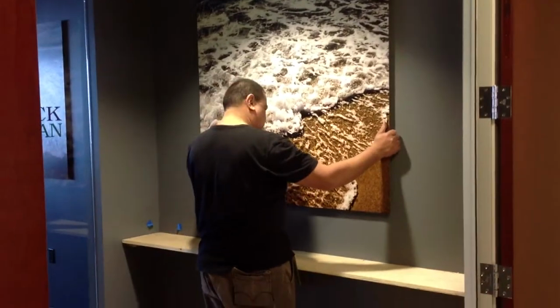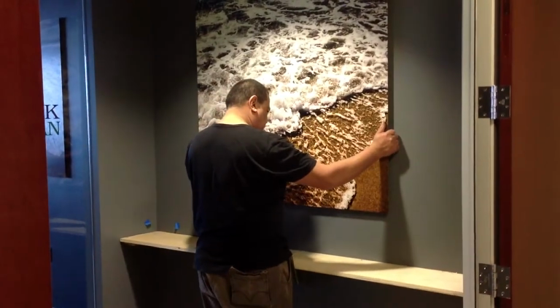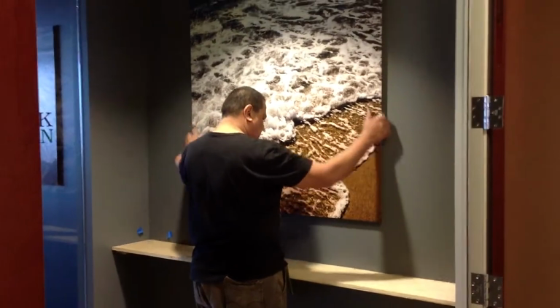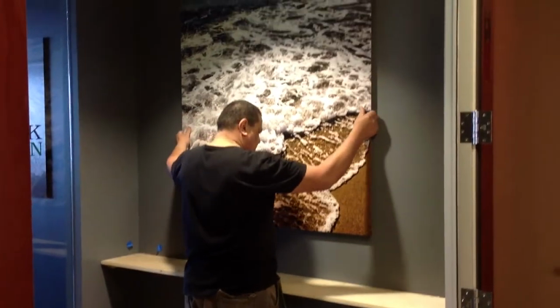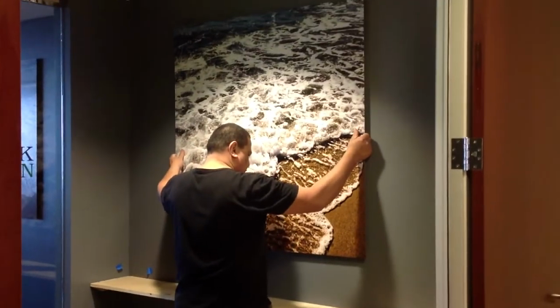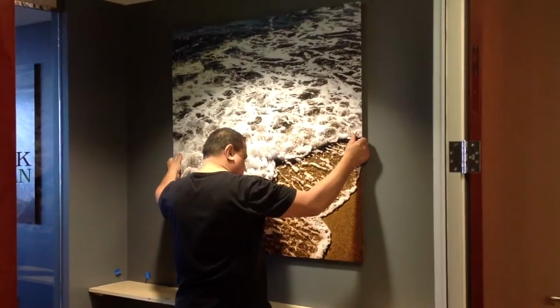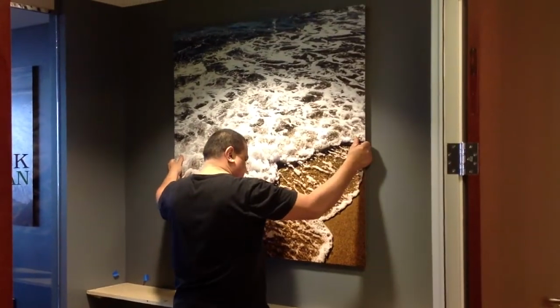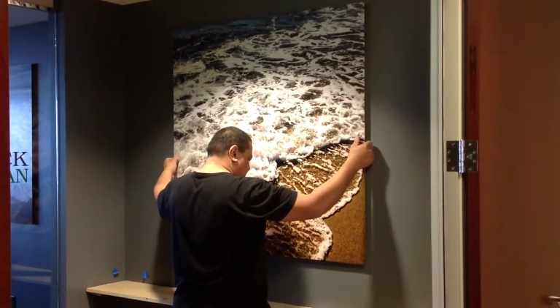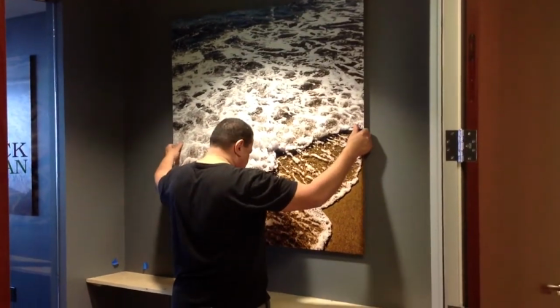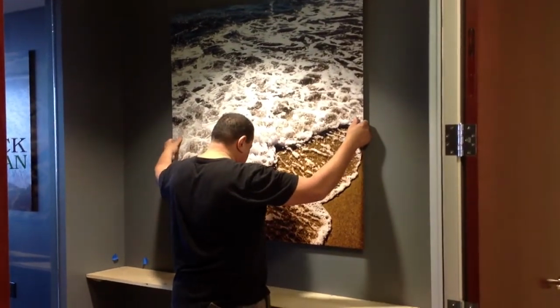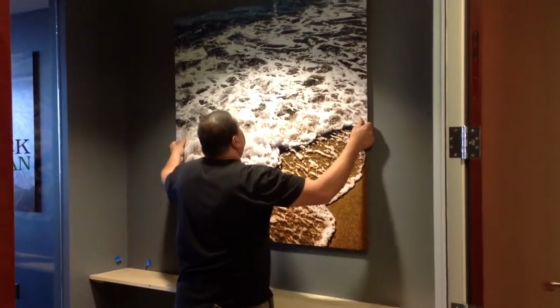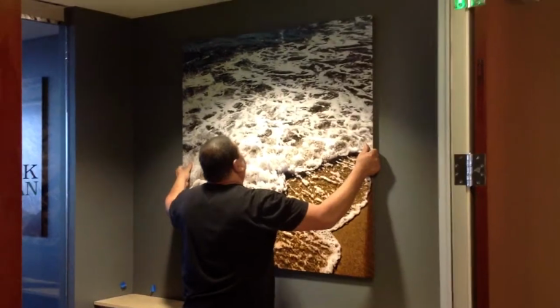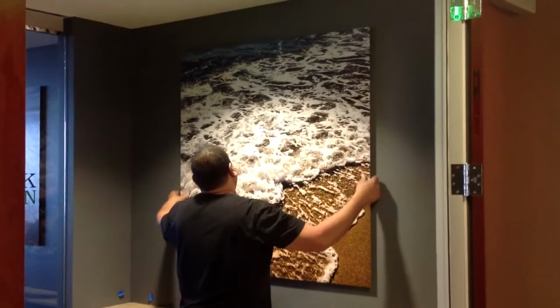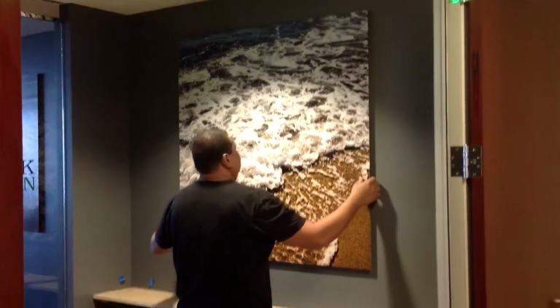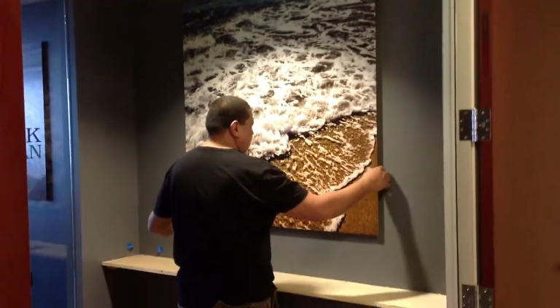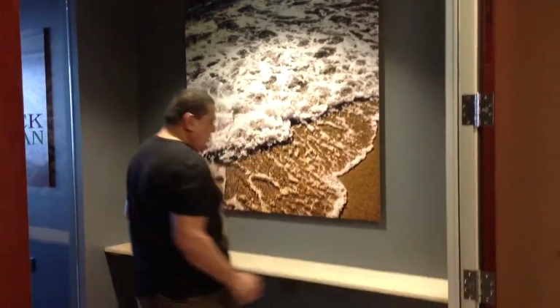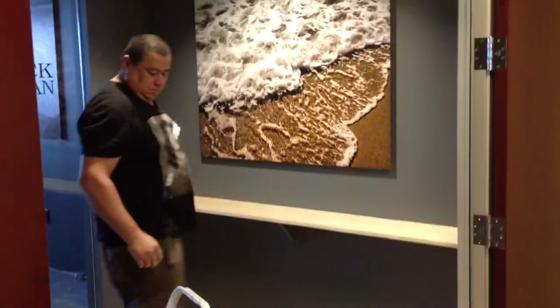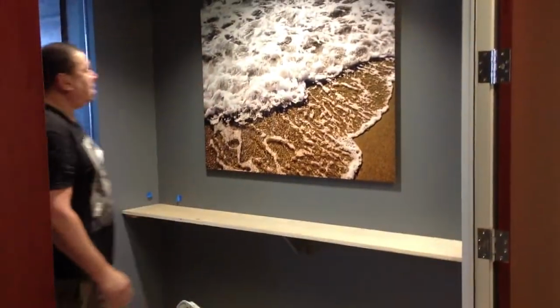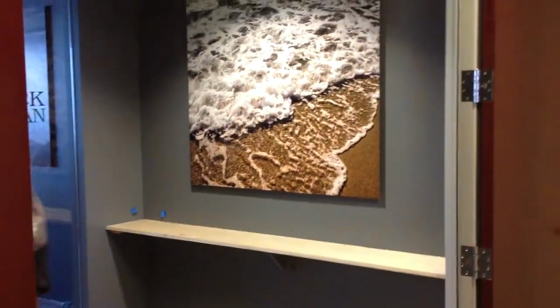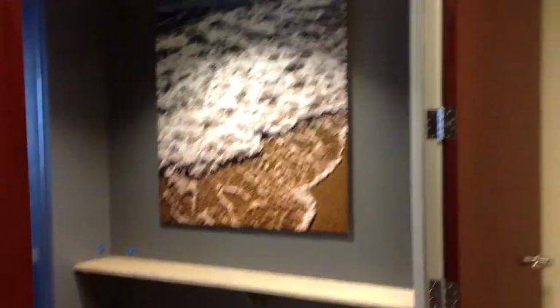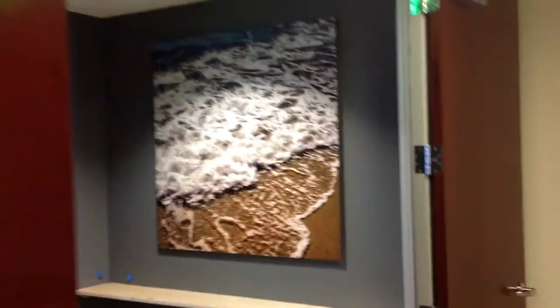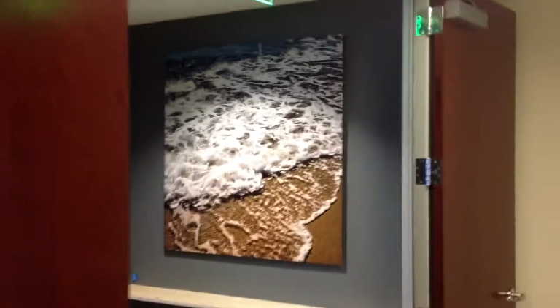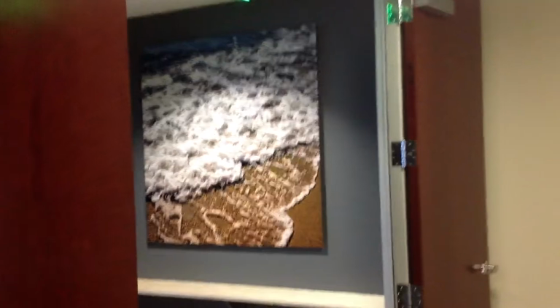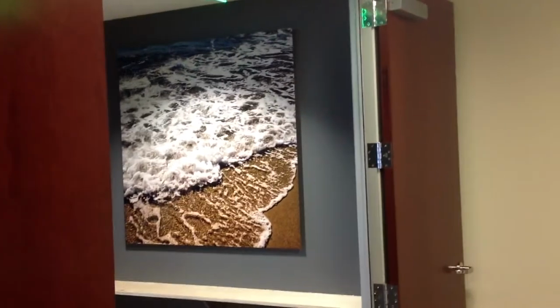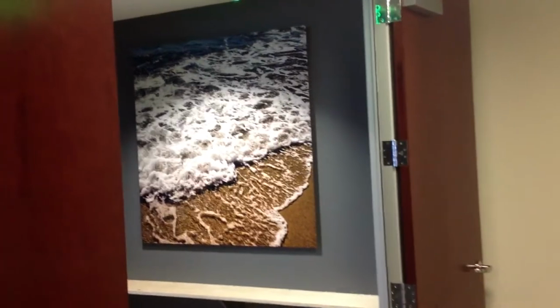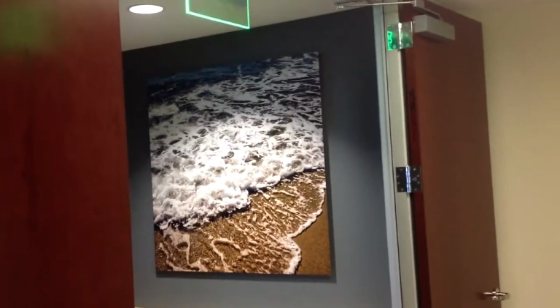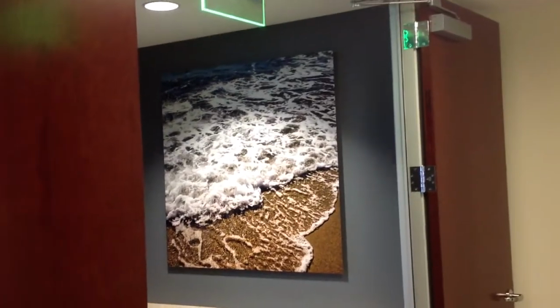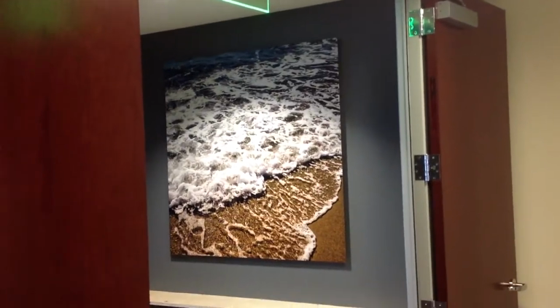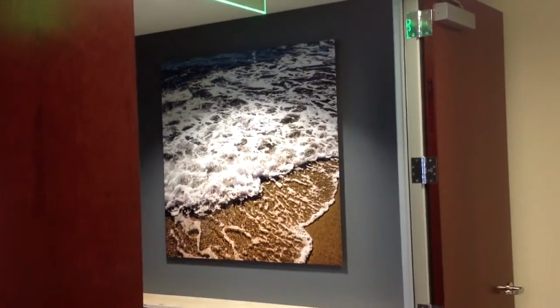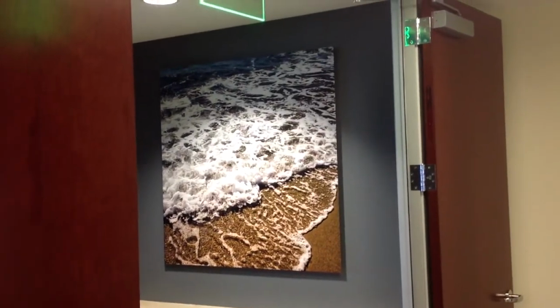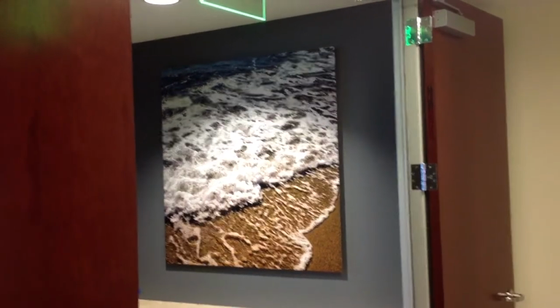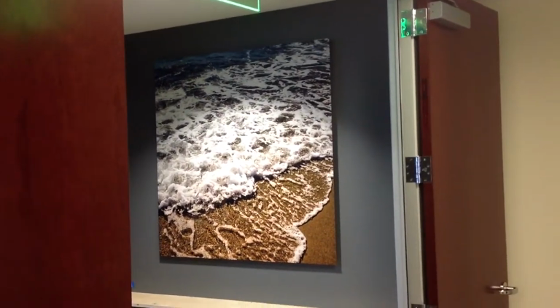Bring it over to your right a little bit. All right, there you go. That looks pretty consistent and looks even. Yeah, looks great. Beautiful. All right, we're done.